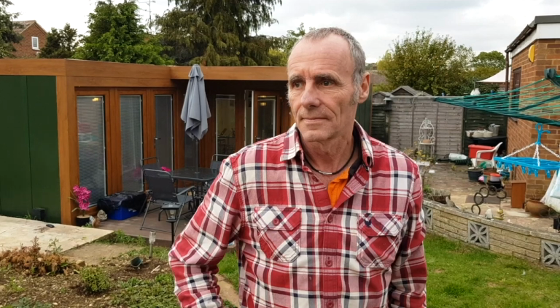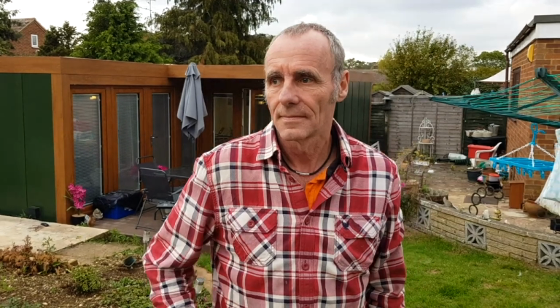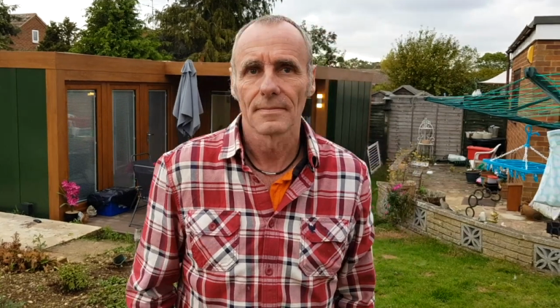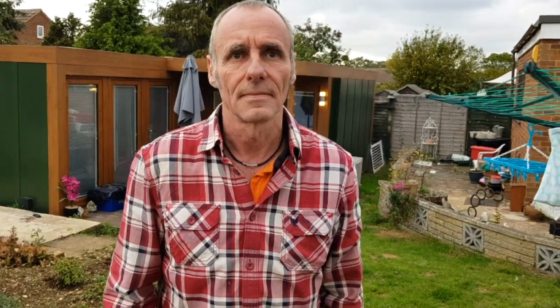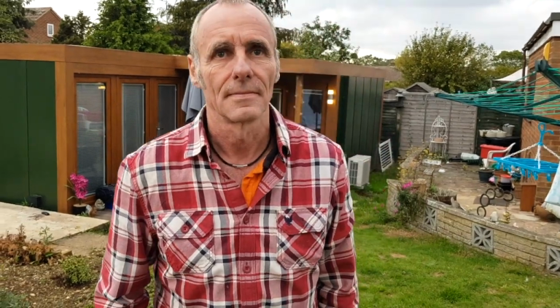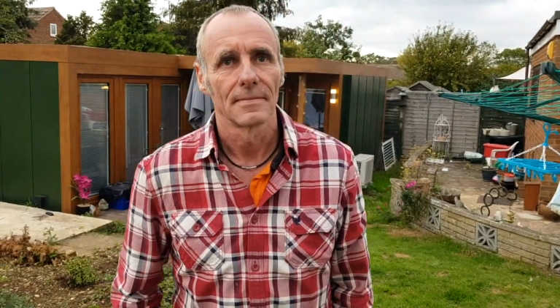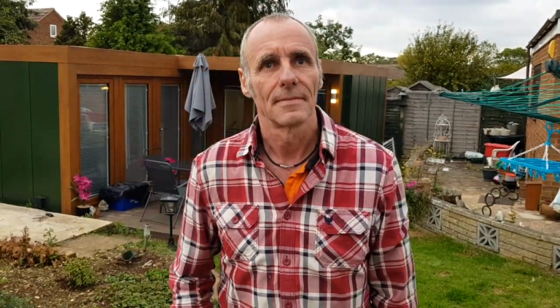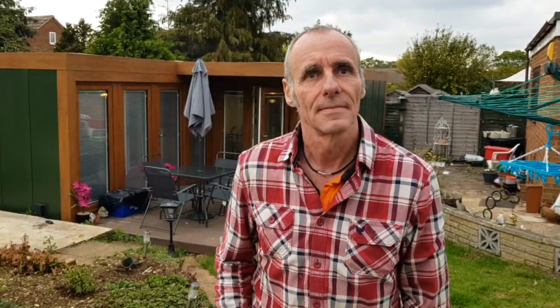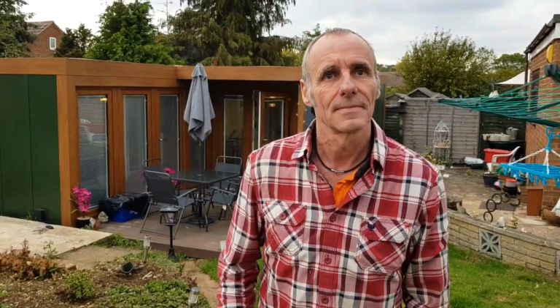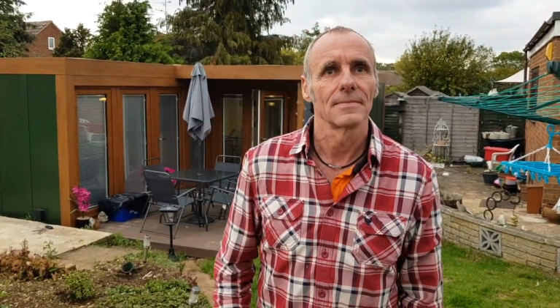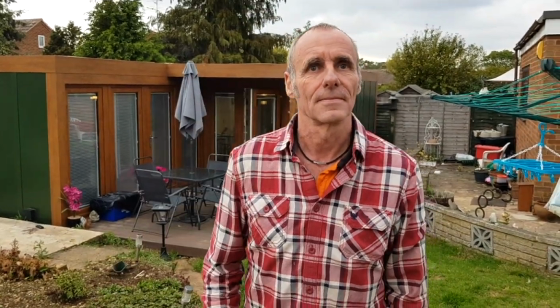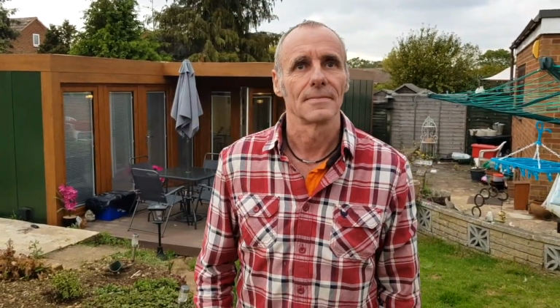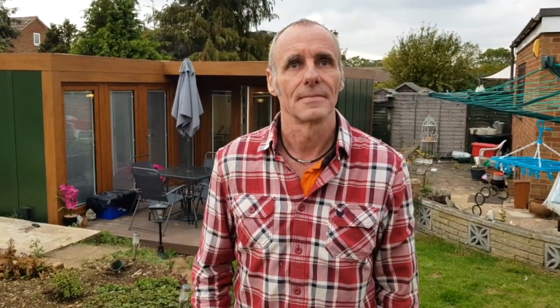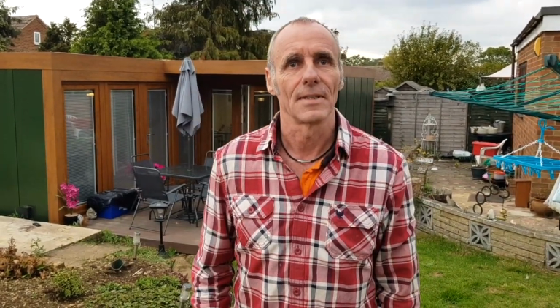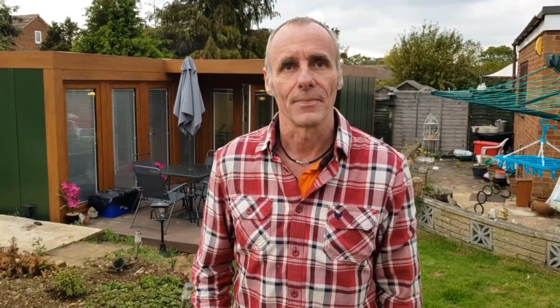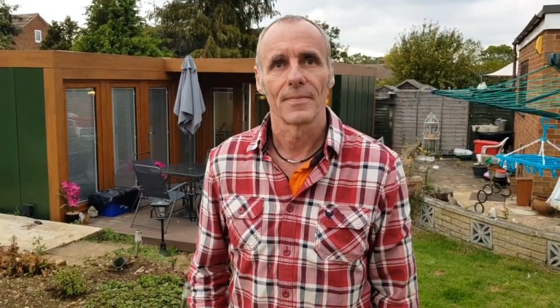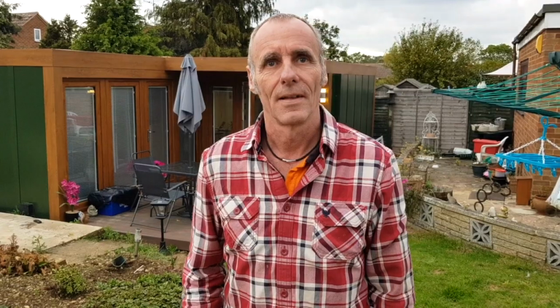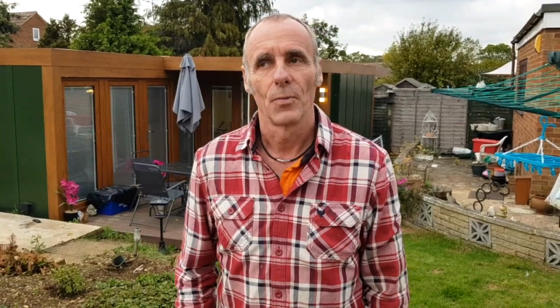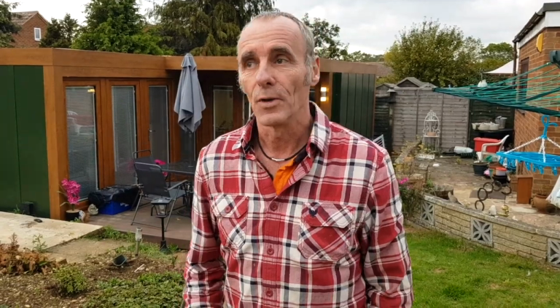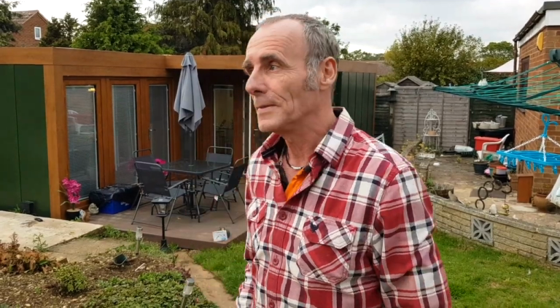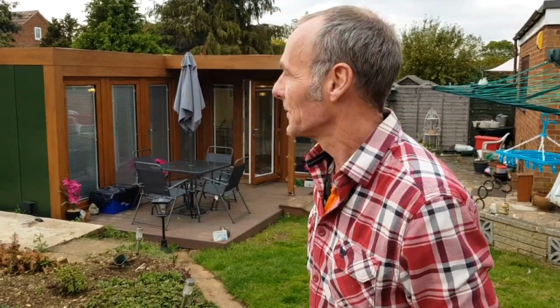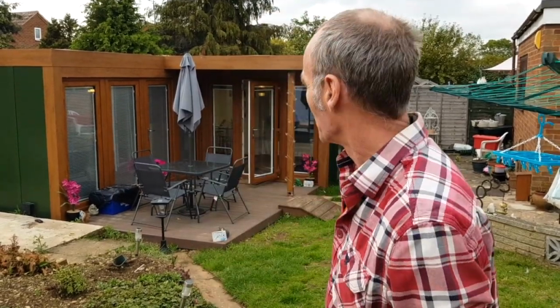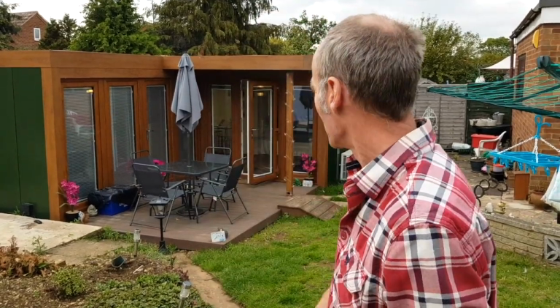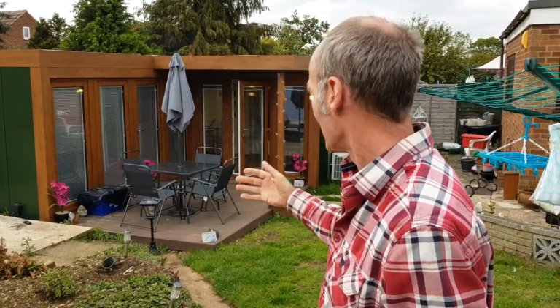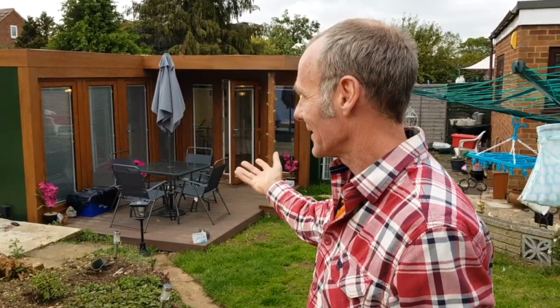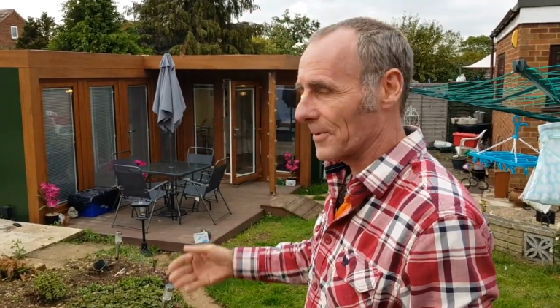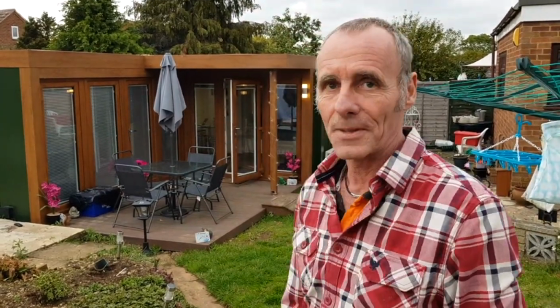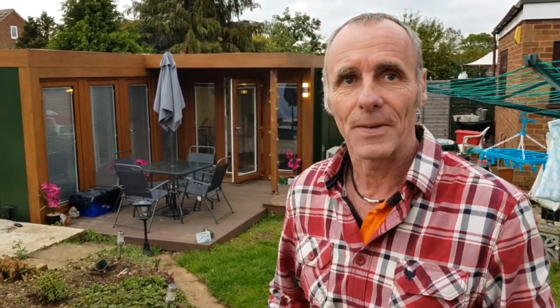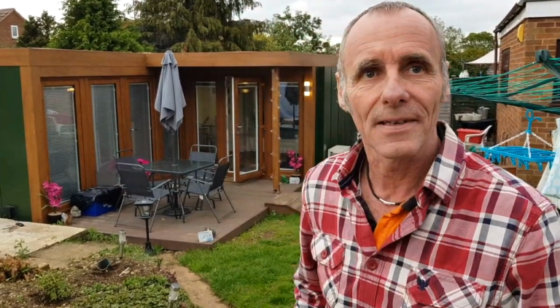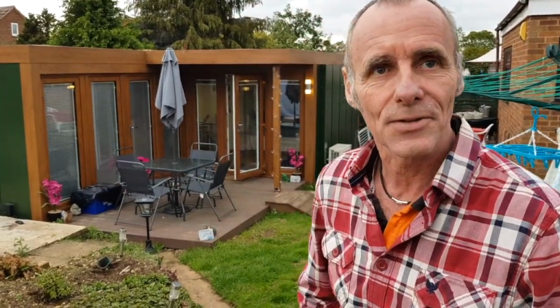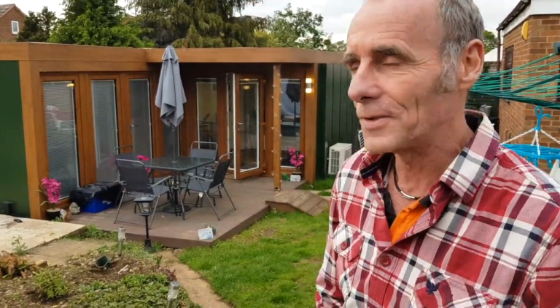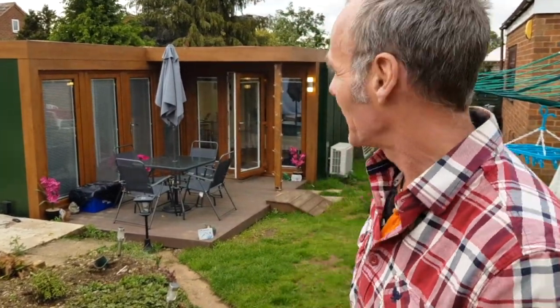I'm here with Alex and we've come to Maria's annex. We're in Luton. Maria's had an L-shaped studio fitted.